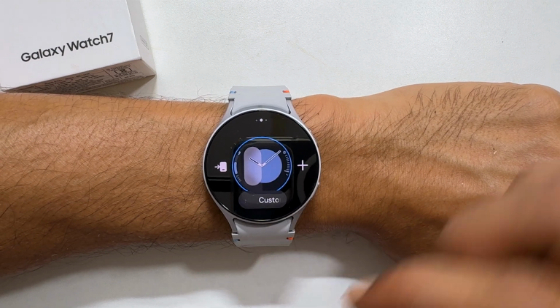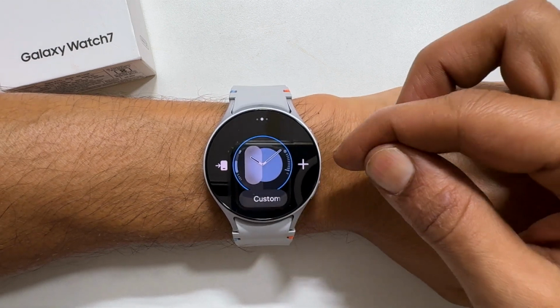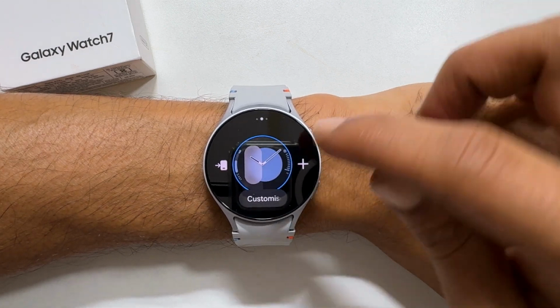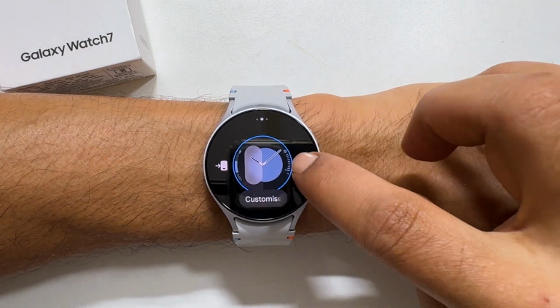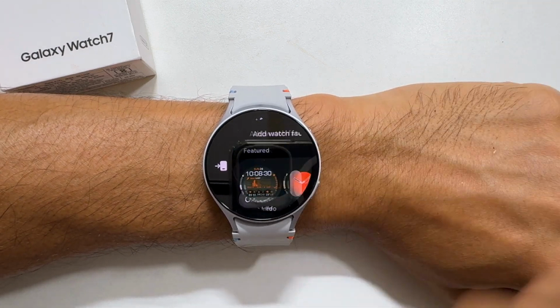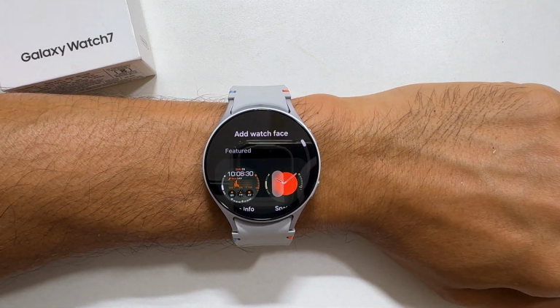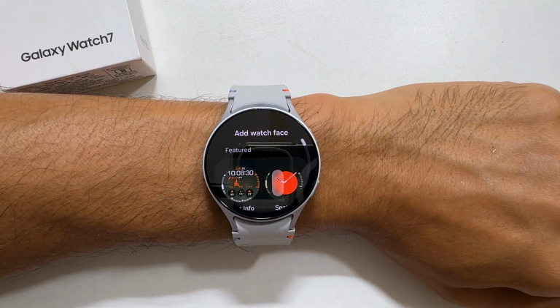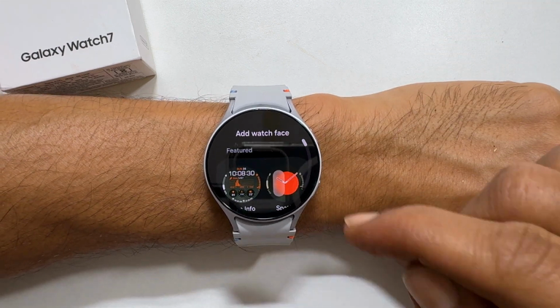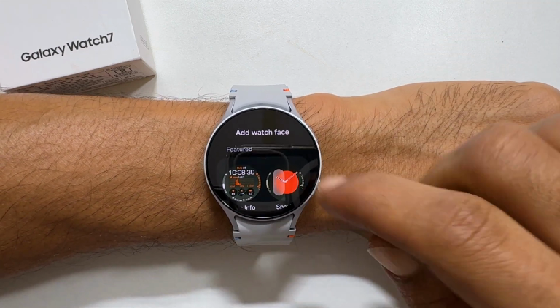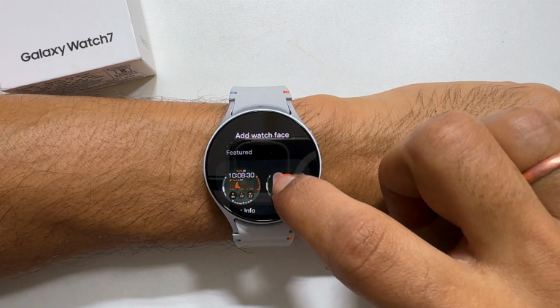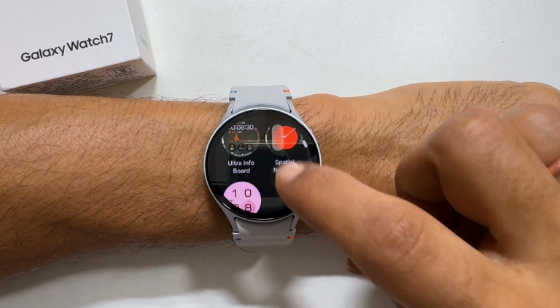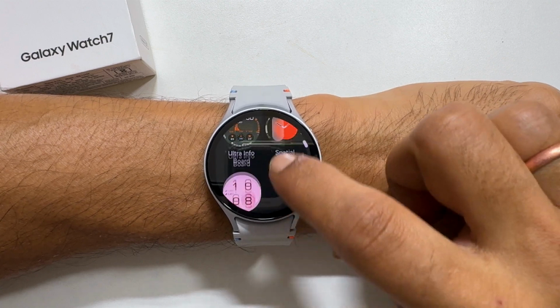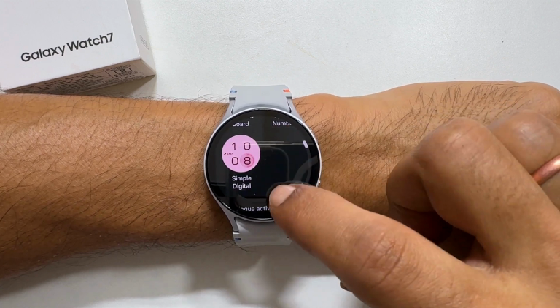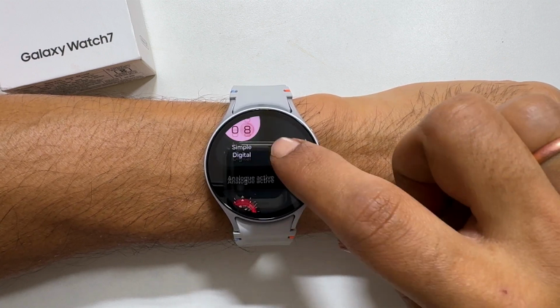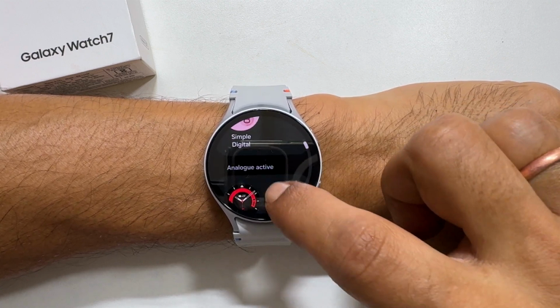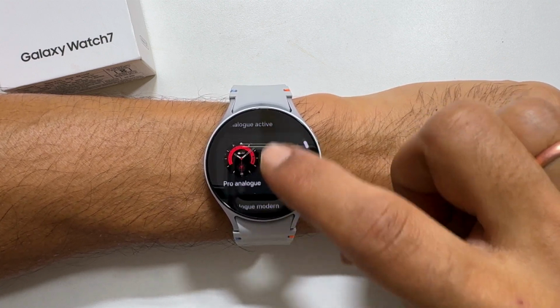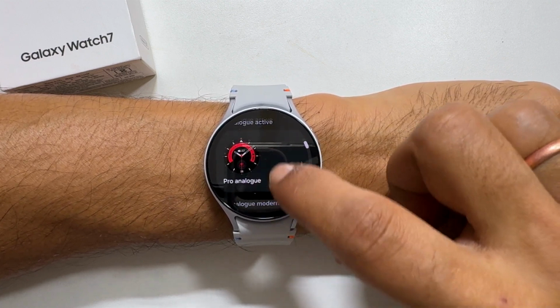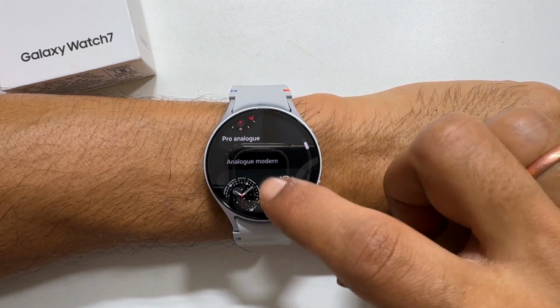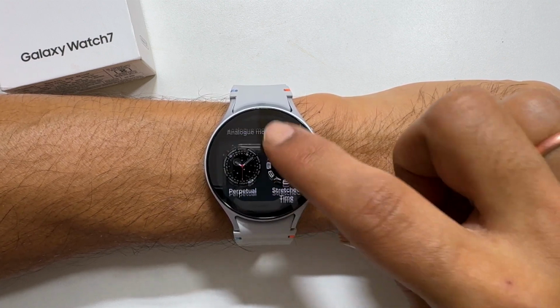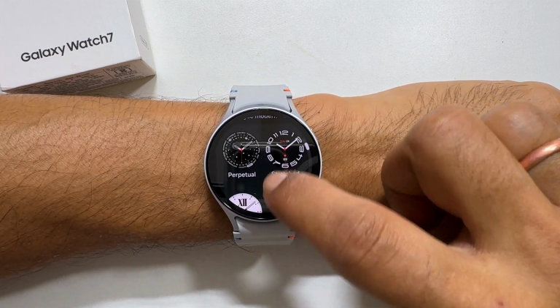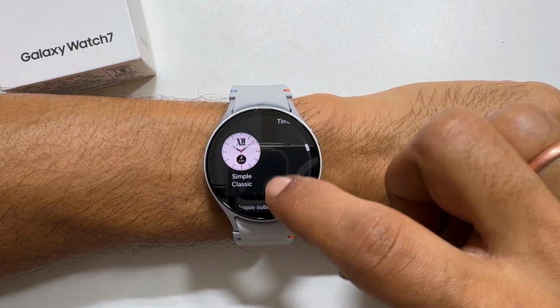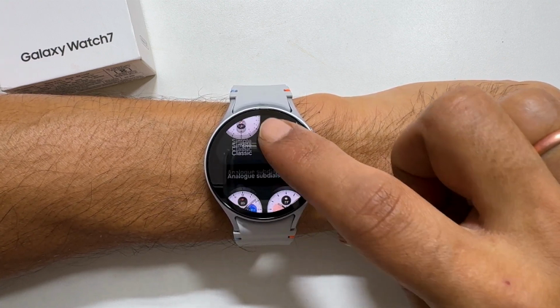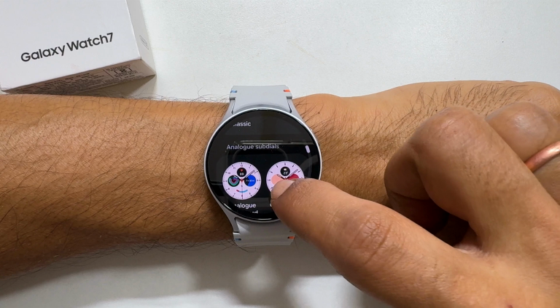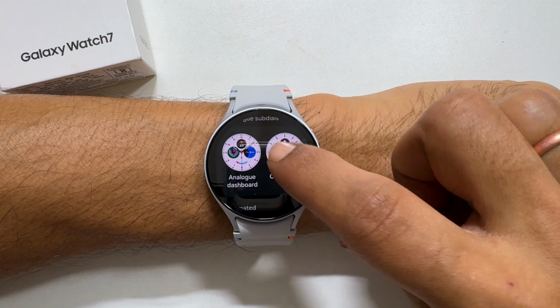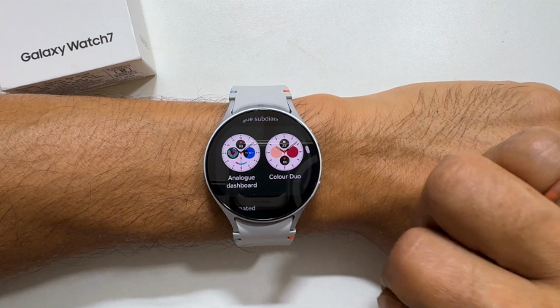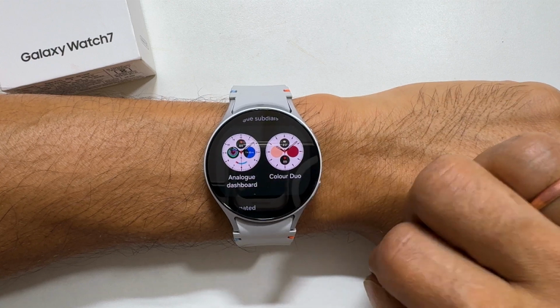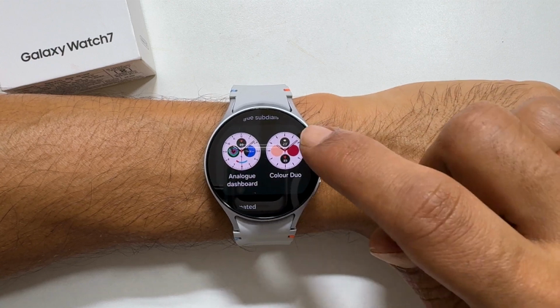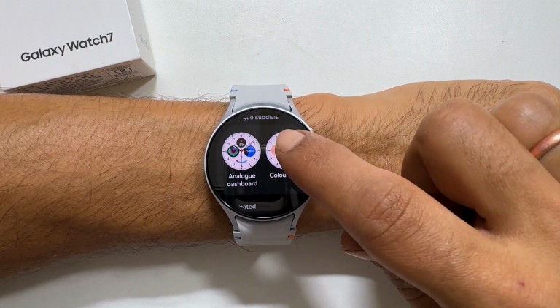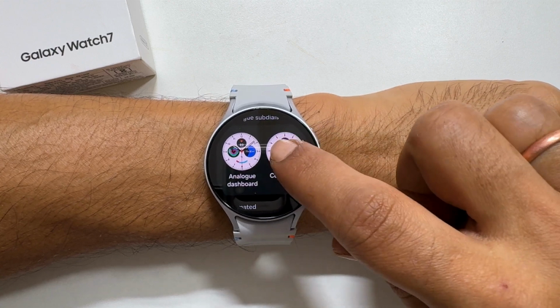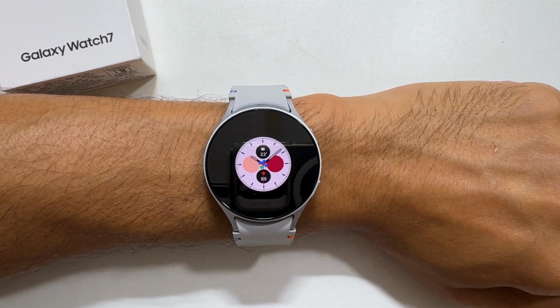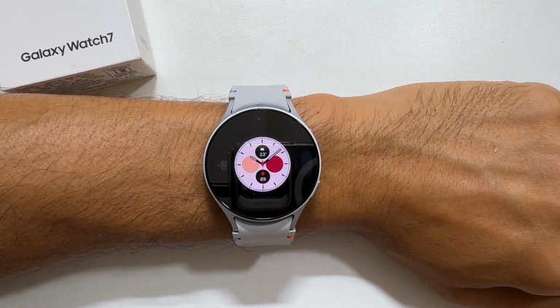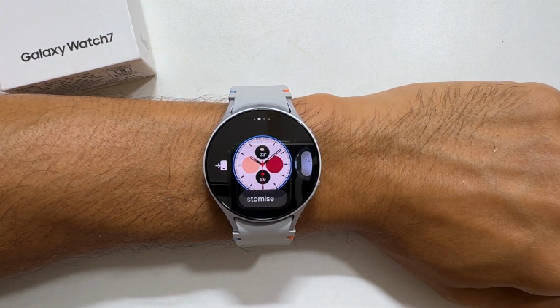Tap this plus icon. It will show all the available watch faces. You can navigate them by swiping on the screen like this. Tap the watch face you want to set.